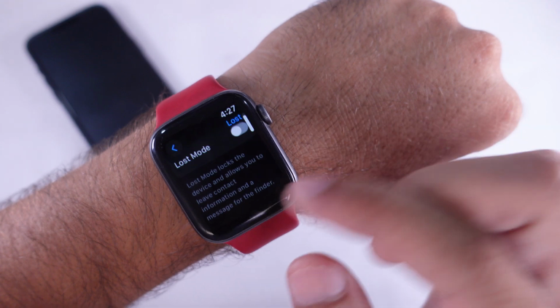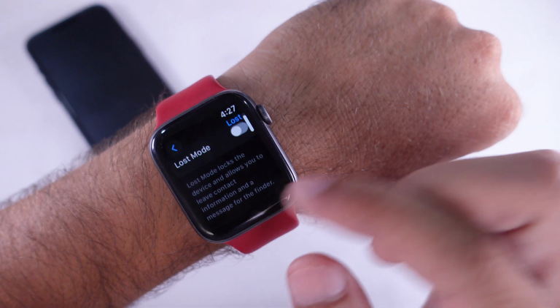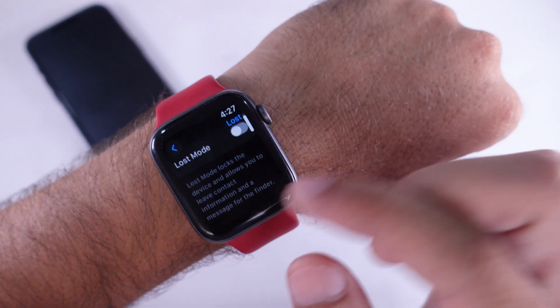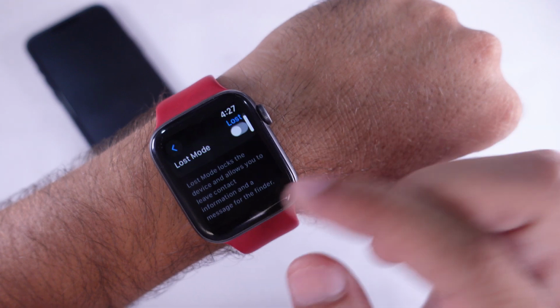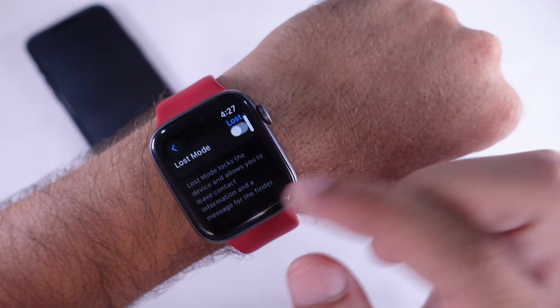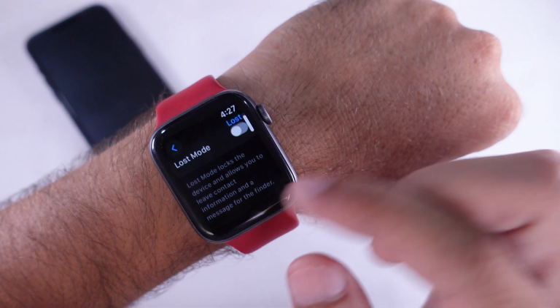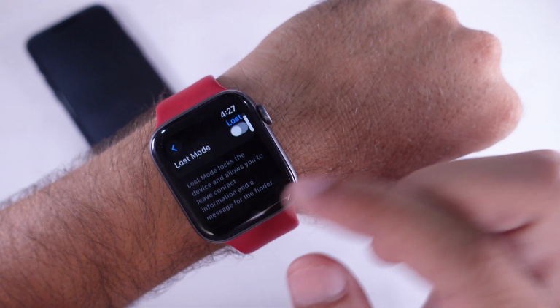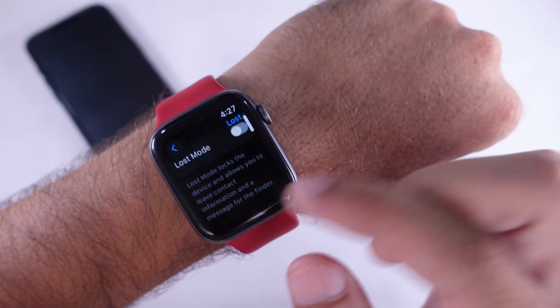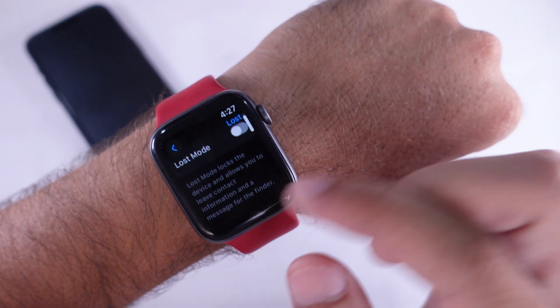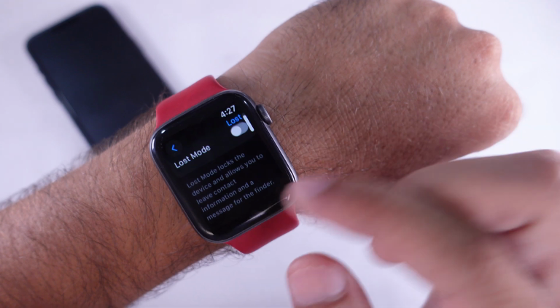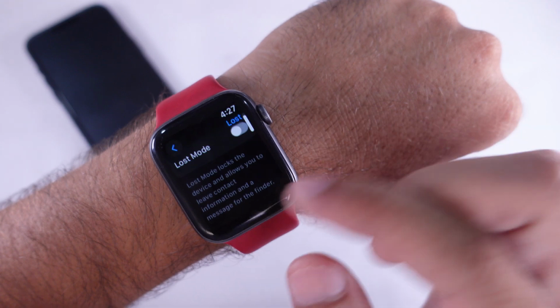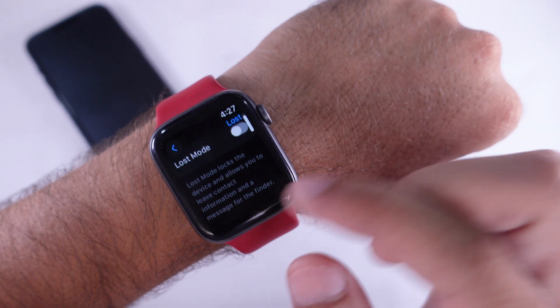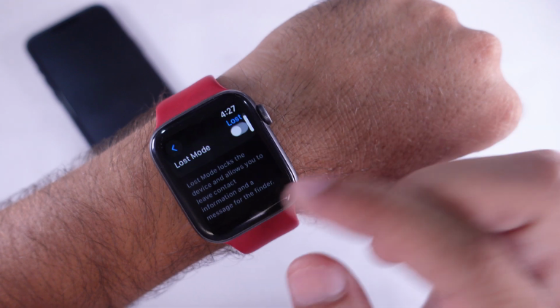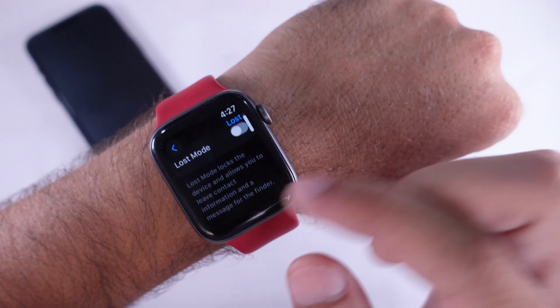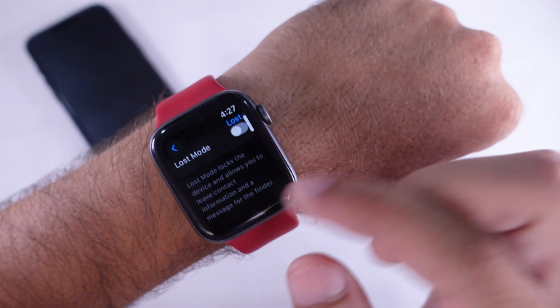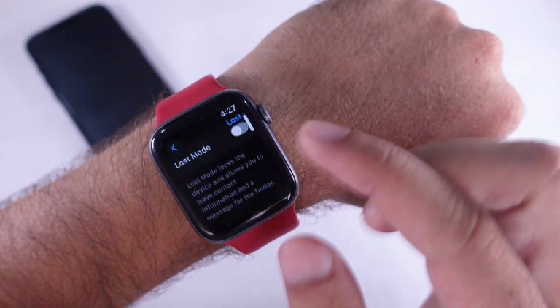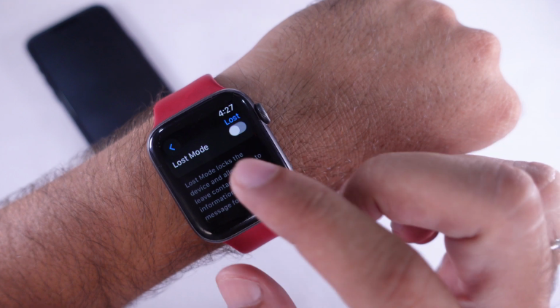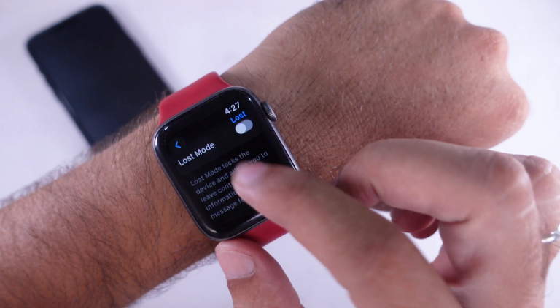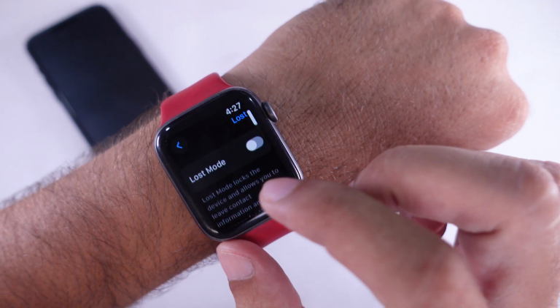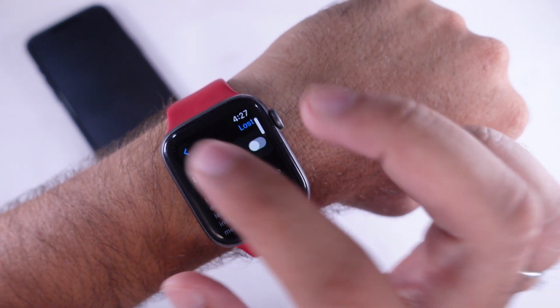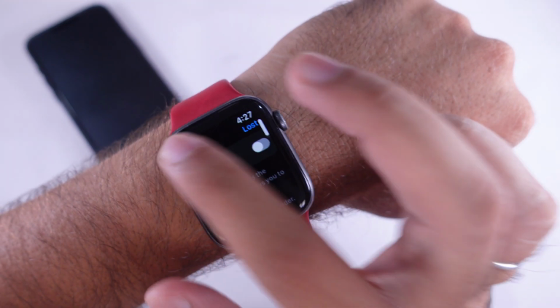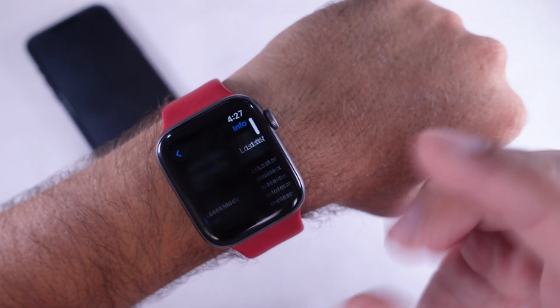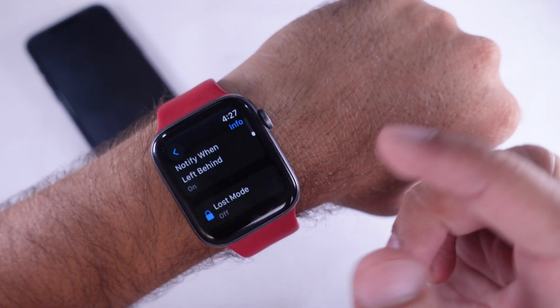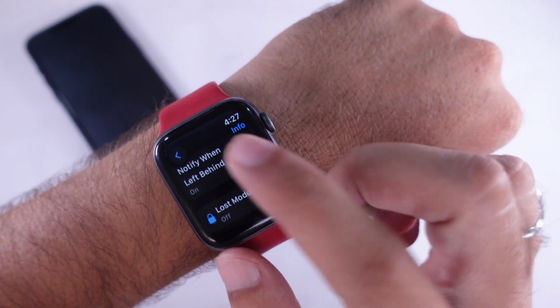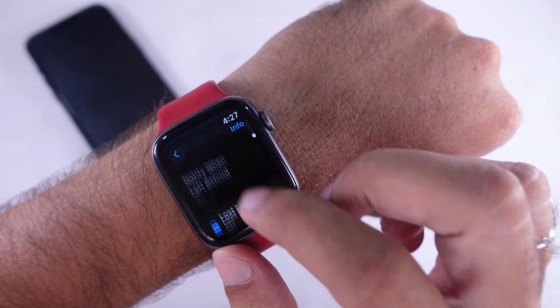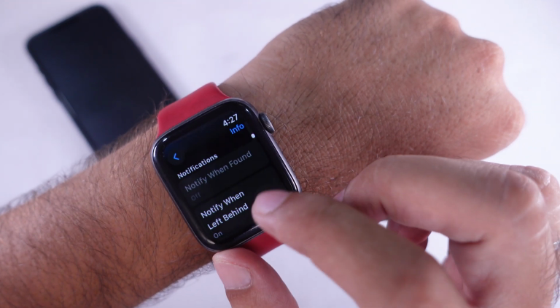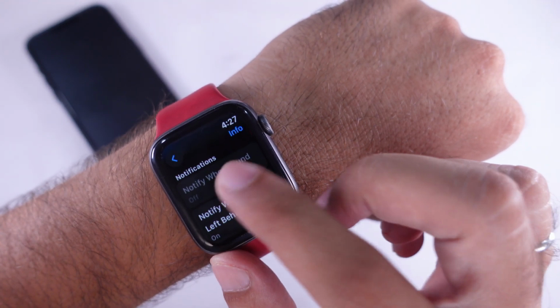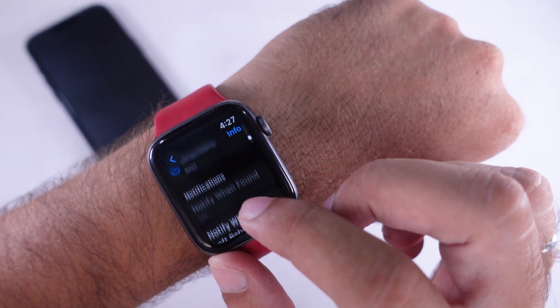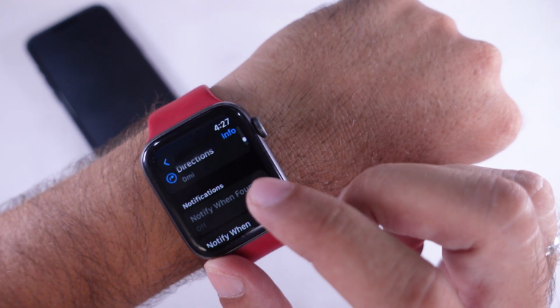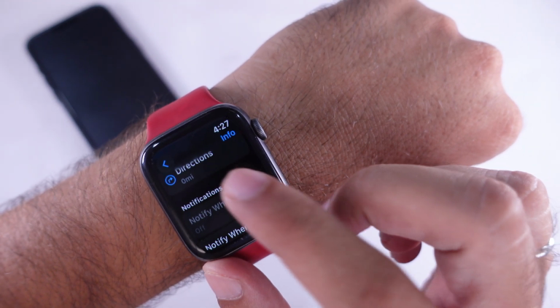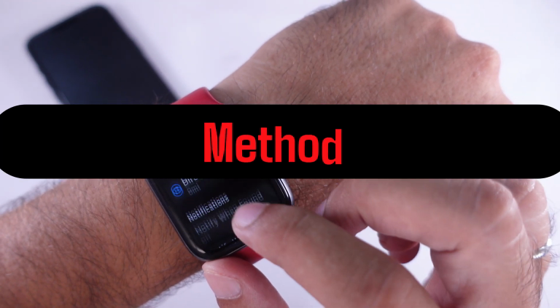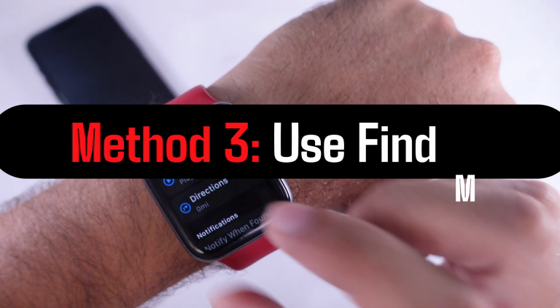In Lost Mode, no one can access your iPhone, and a message will appear on the lock screen, such as: 'This device is marked as lost. Please contact me with the phone number on the screen.'